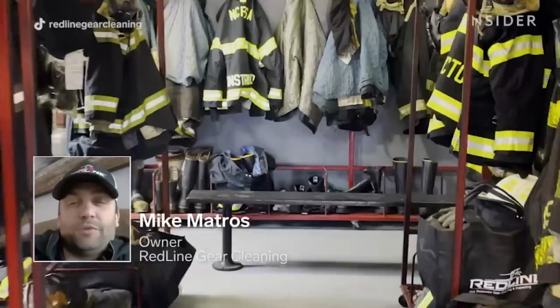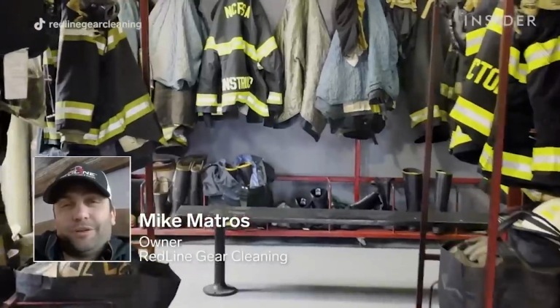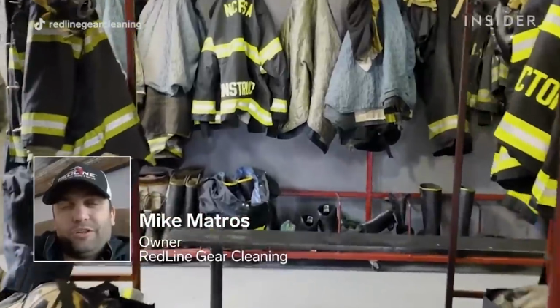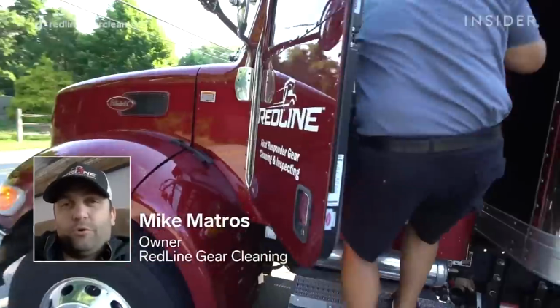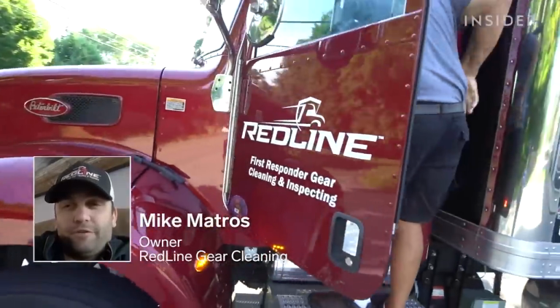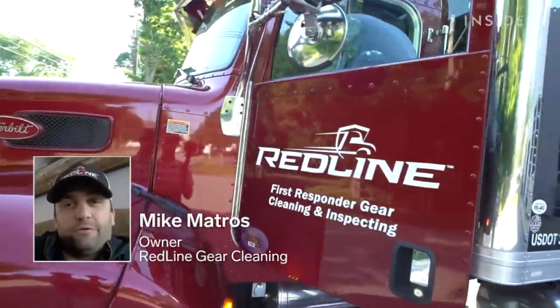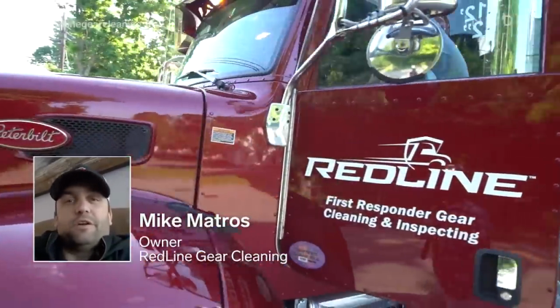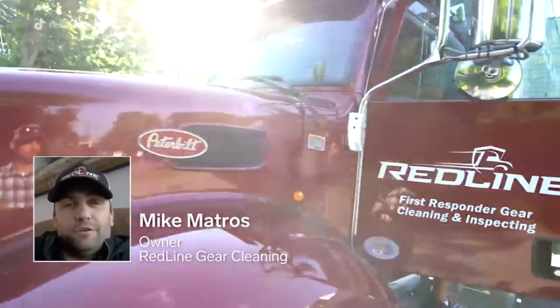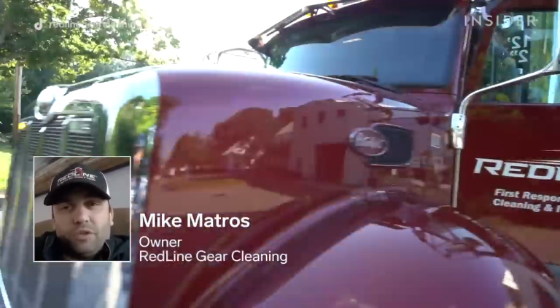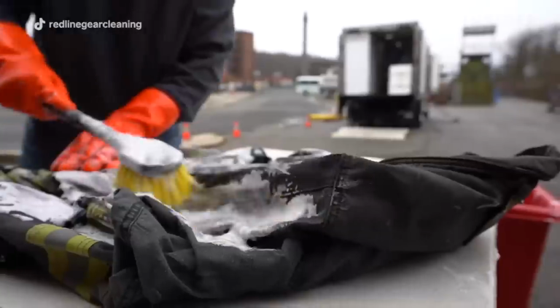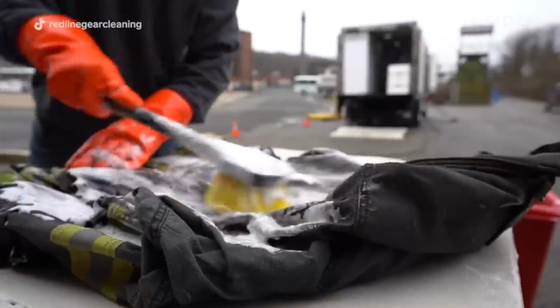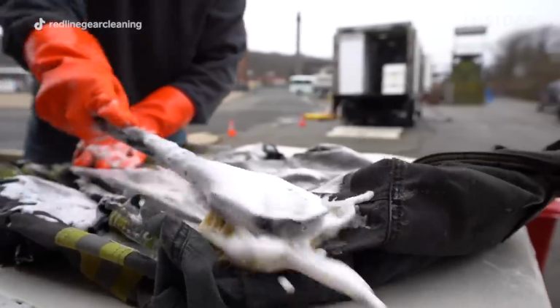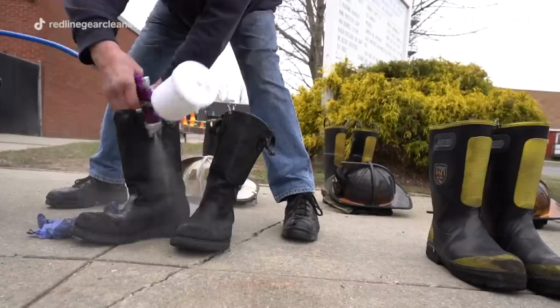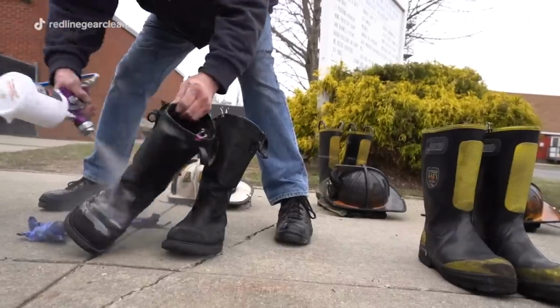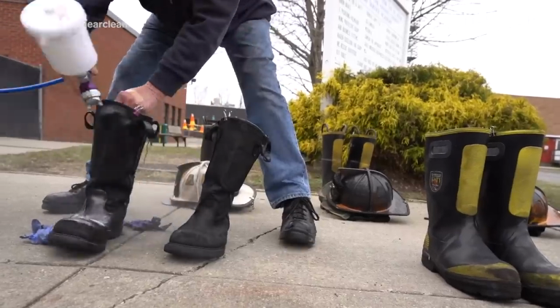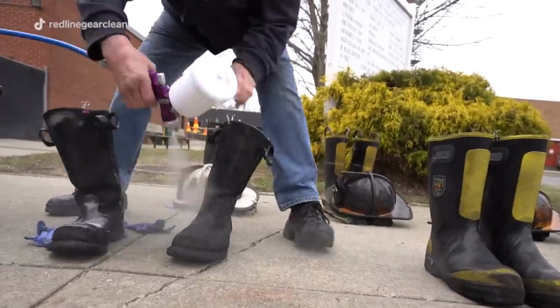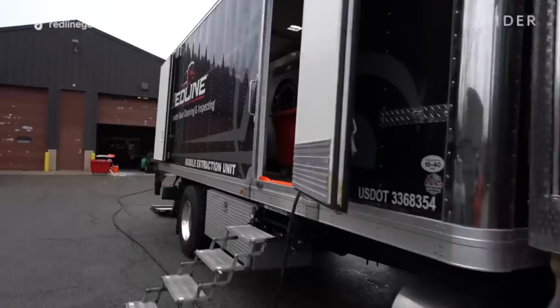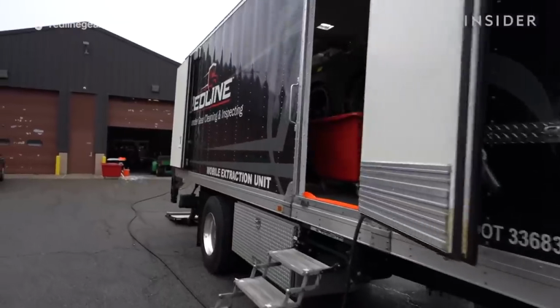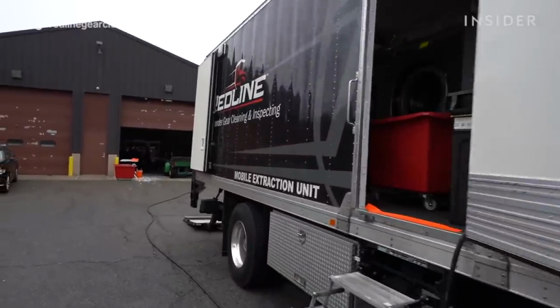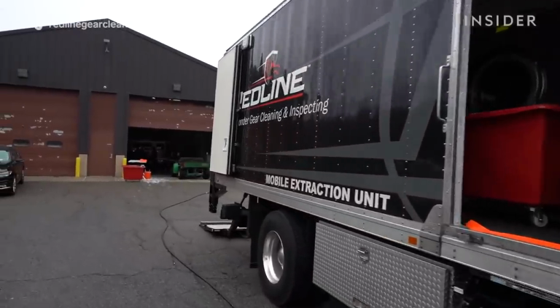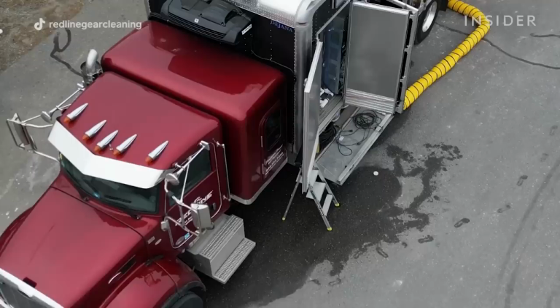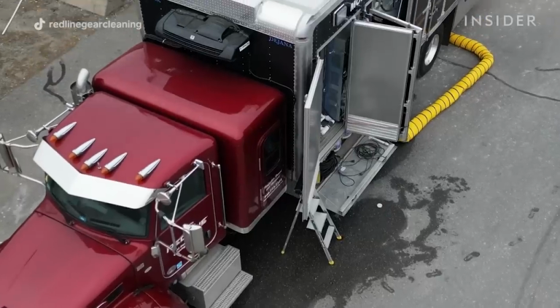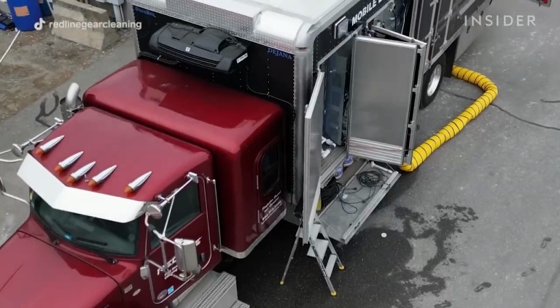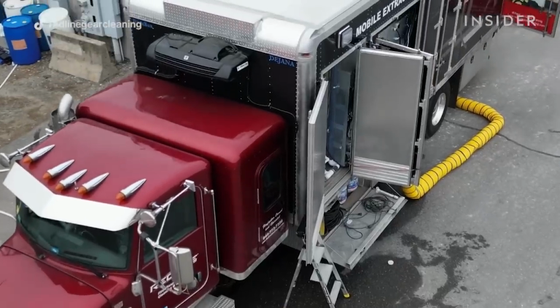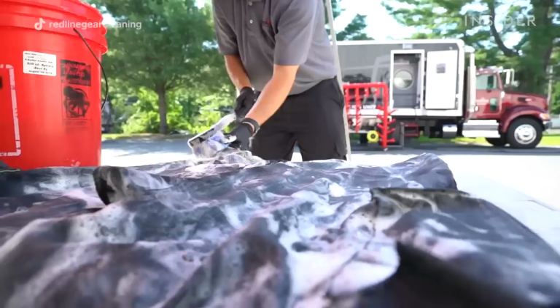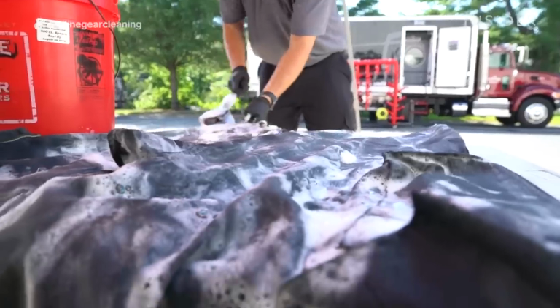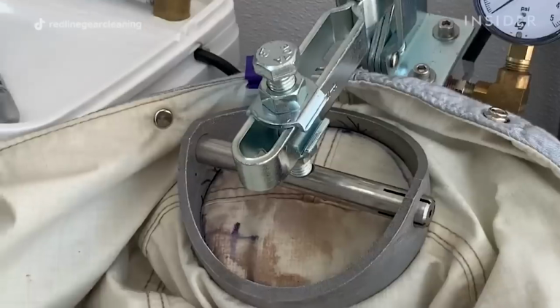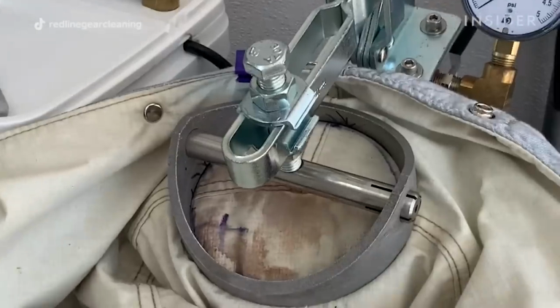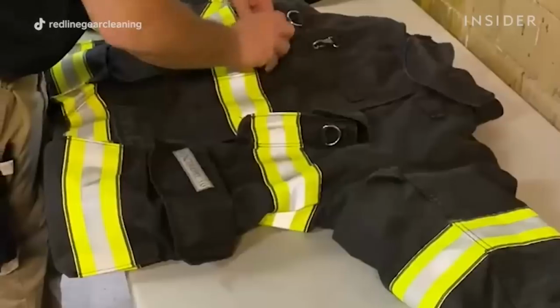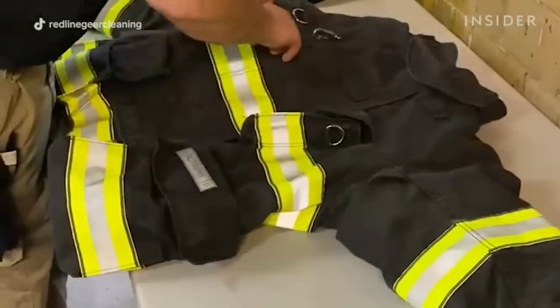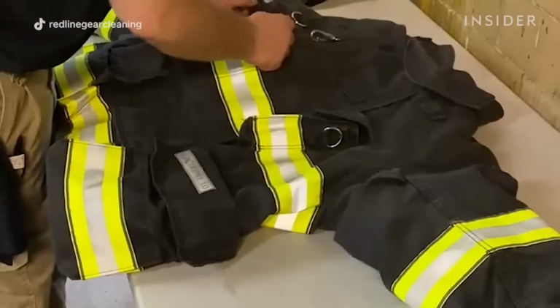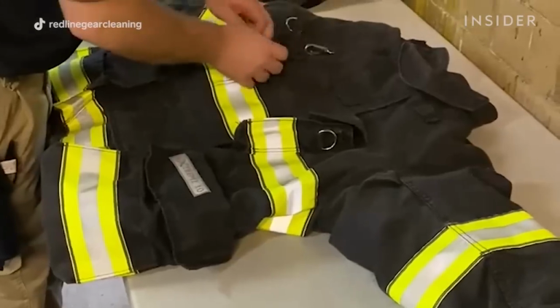My name is Mike Matros. I'm the owner, inventor, and founder of Redline Gear Cleaning. We are a mobile on-site gear cleaning company. Today we're going to be taking you through the entire process of what is involved in cleaning, inspecting, and putting firefighting gear back in service.